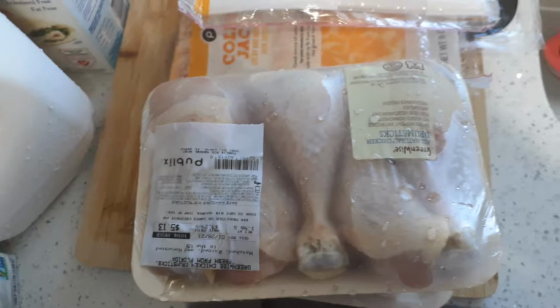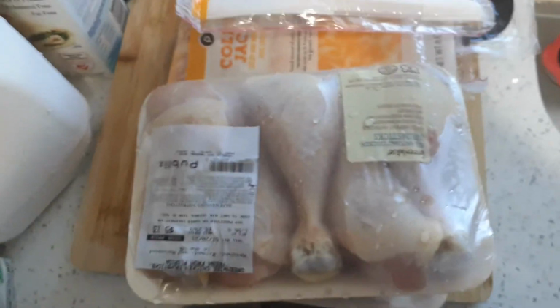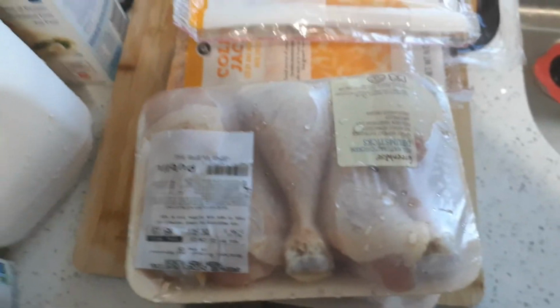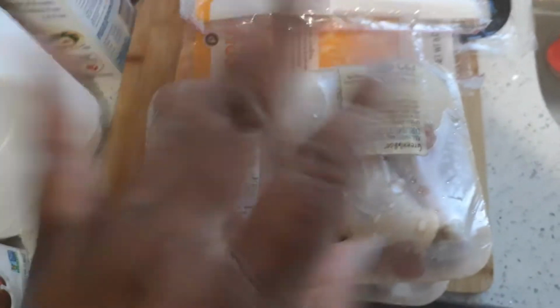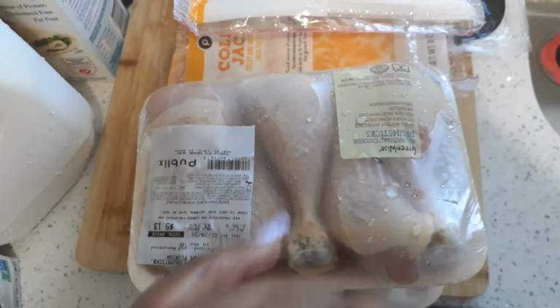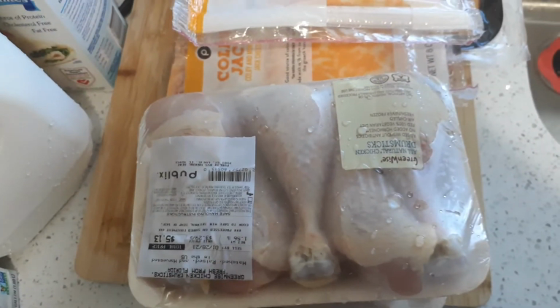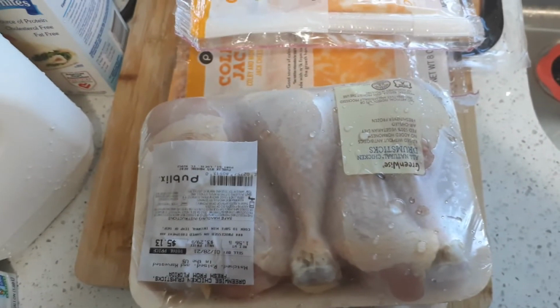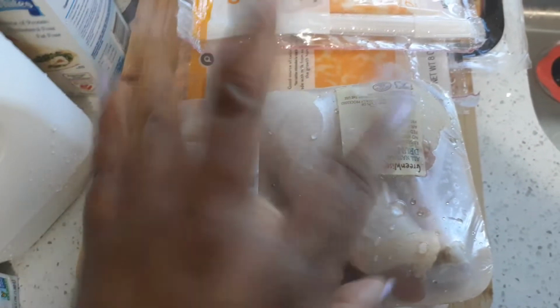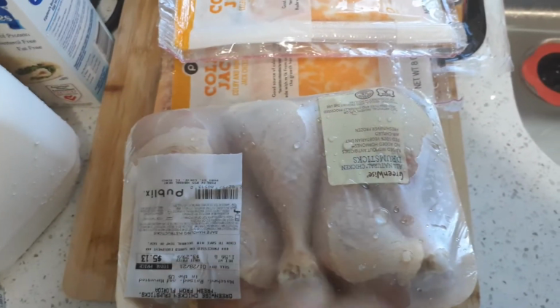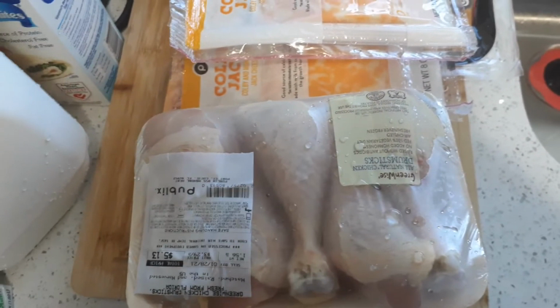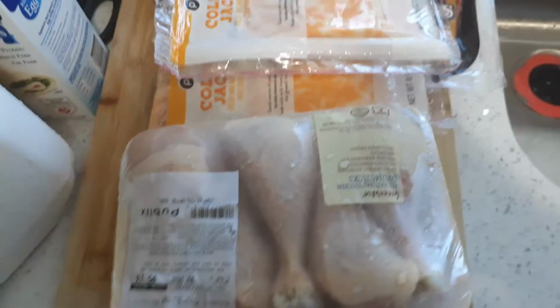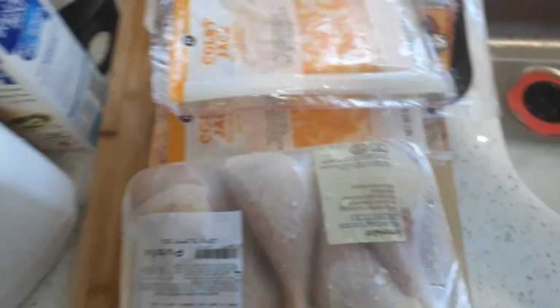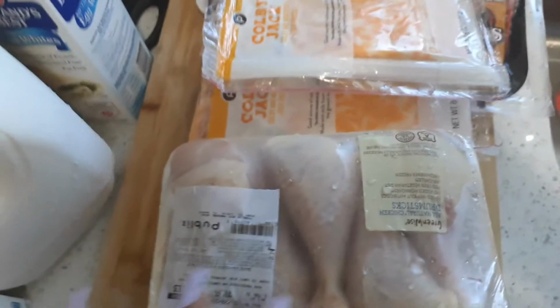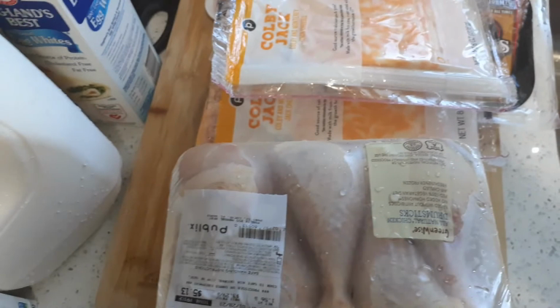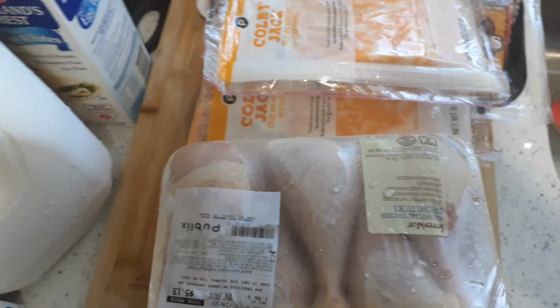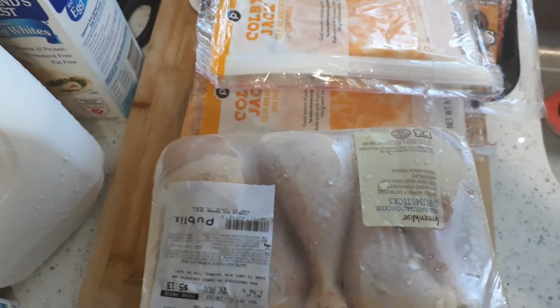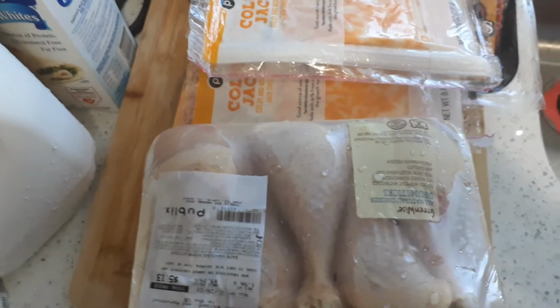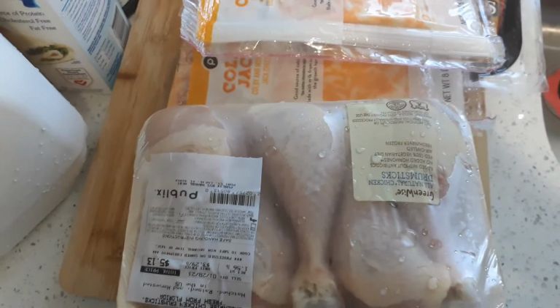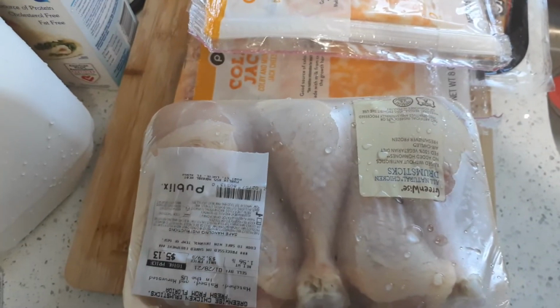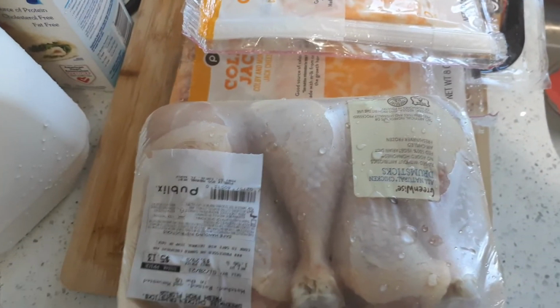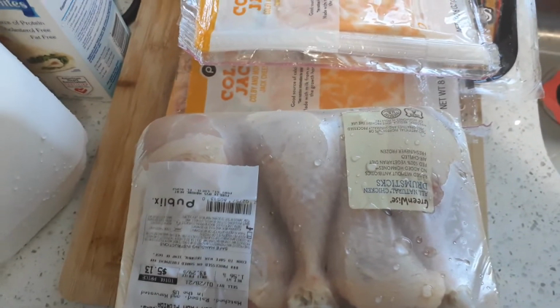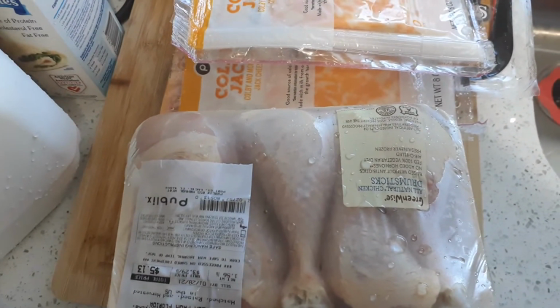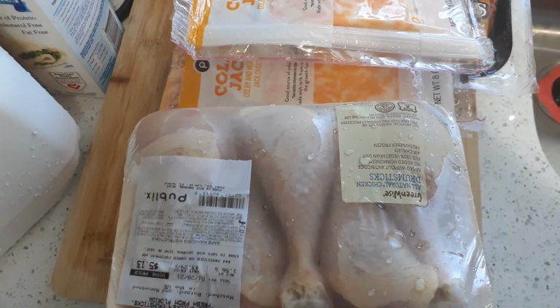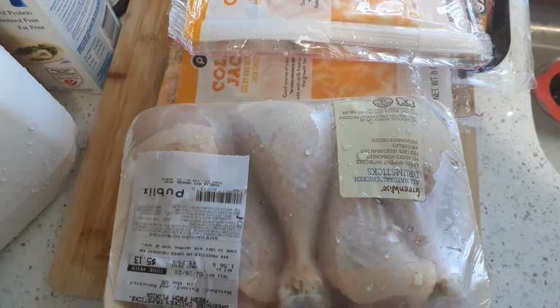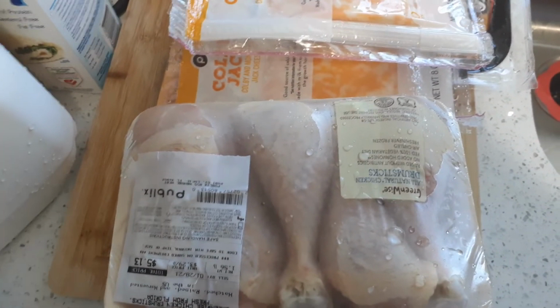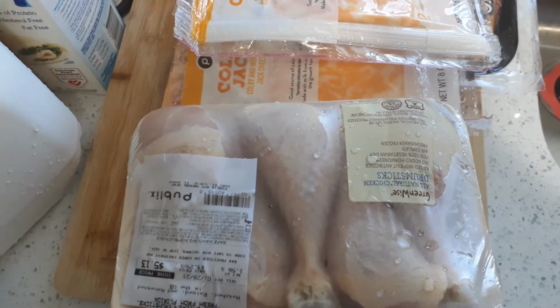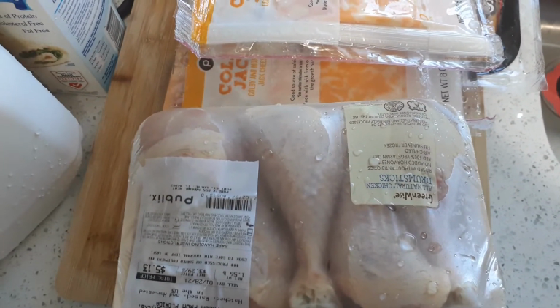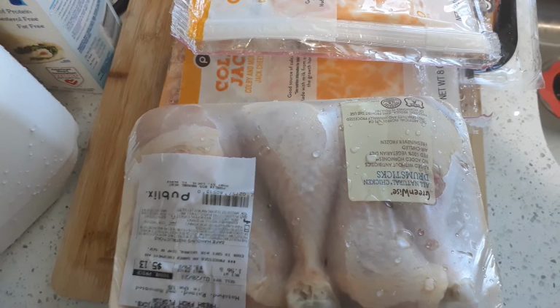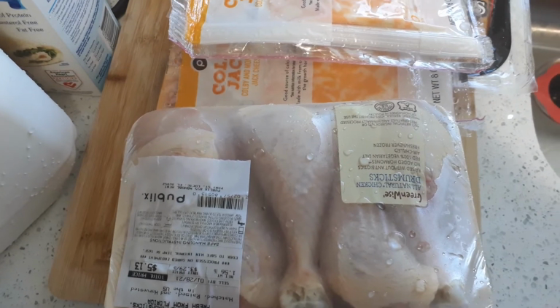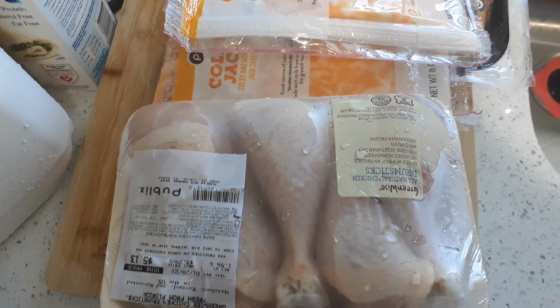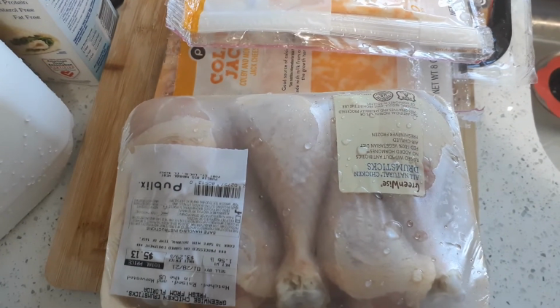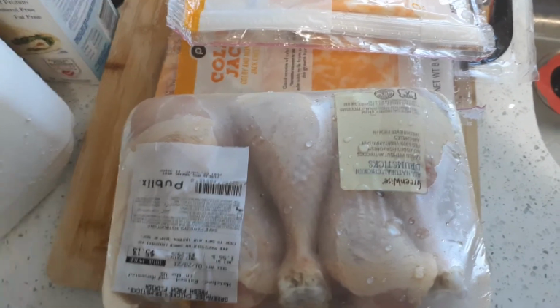Welcome back to my channel. This is Tanisha. How is everybody doing out there? Yes, I am doing a Publix haul. I'm doing the cold items first and then I'll go with the other items later.